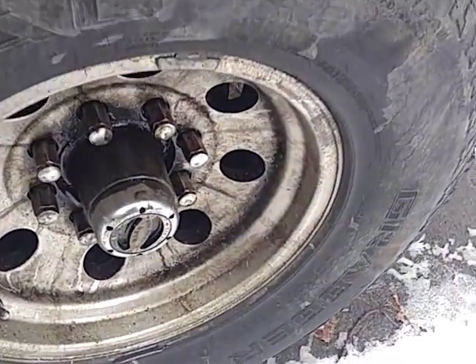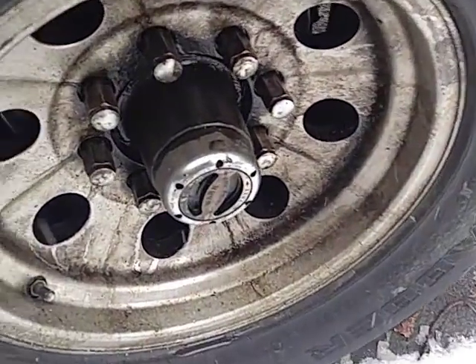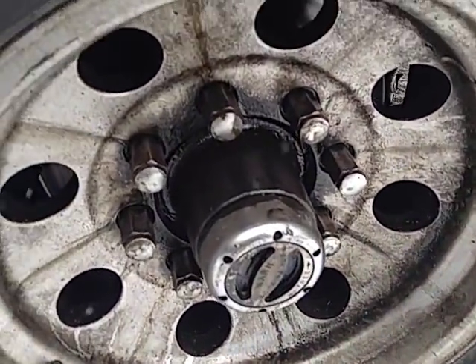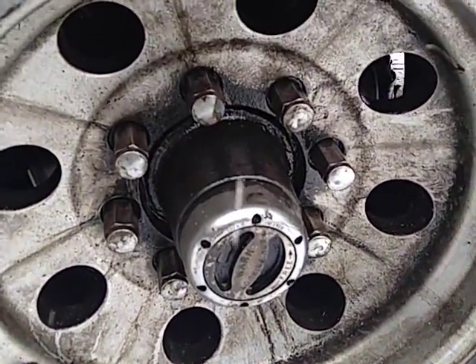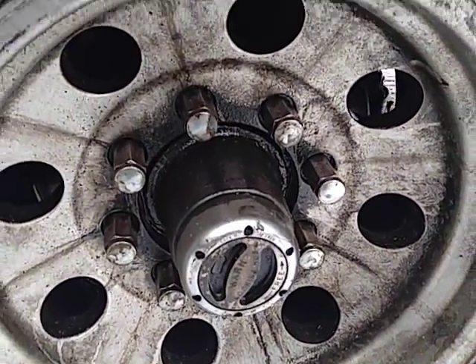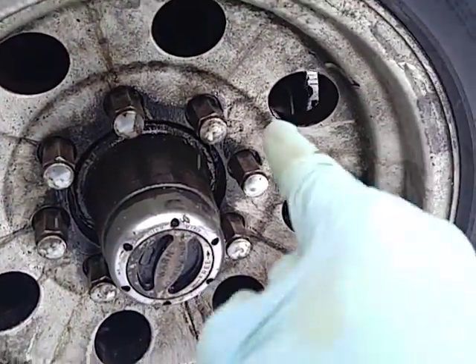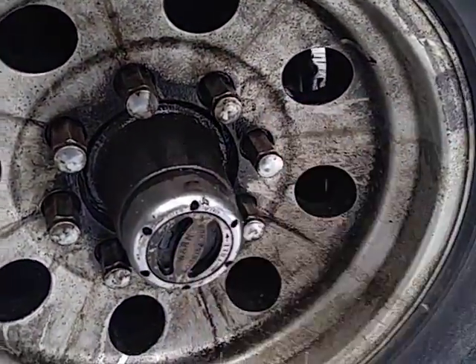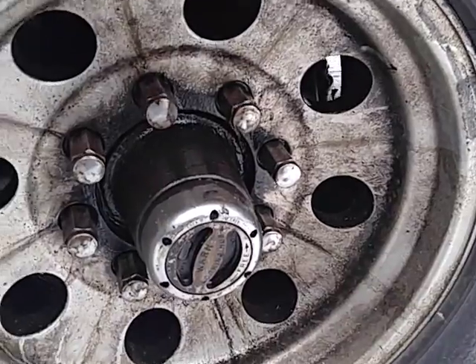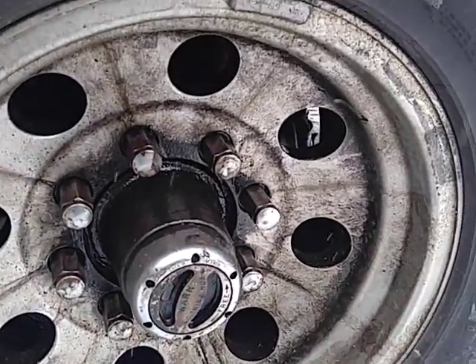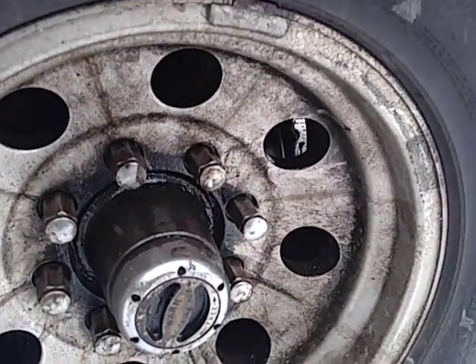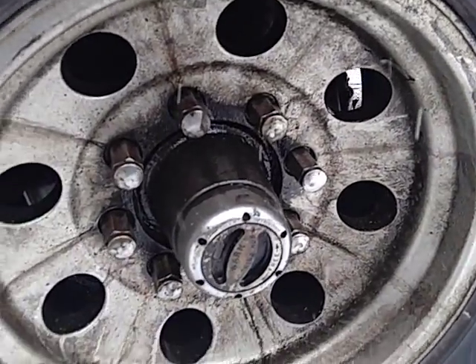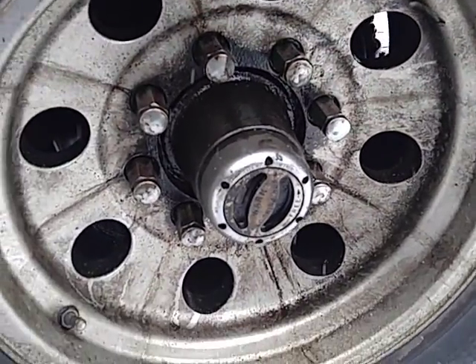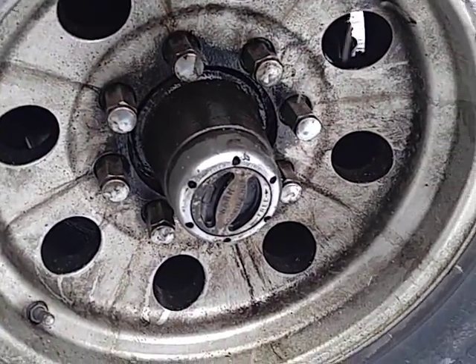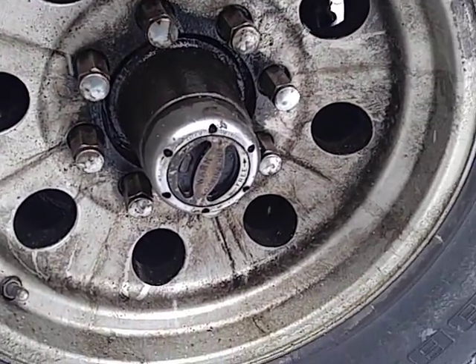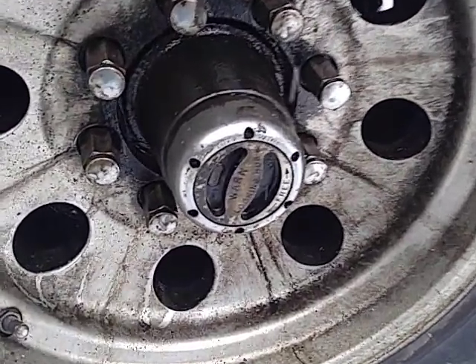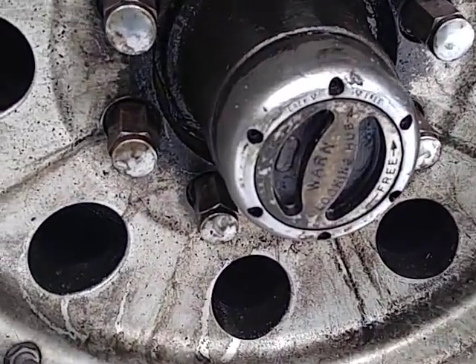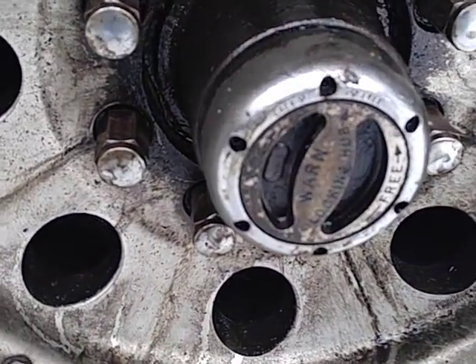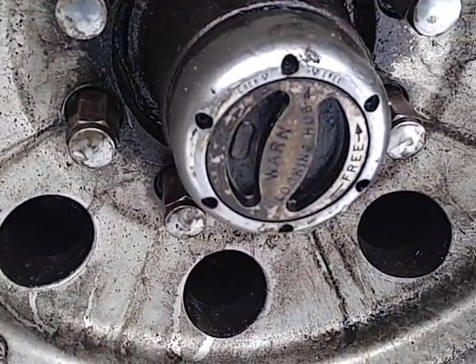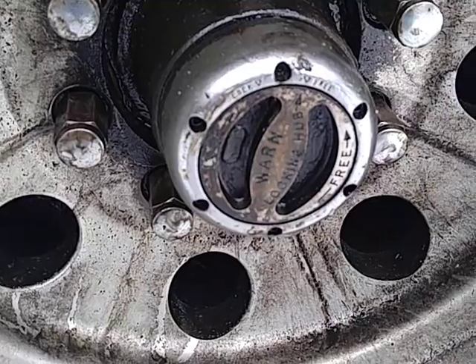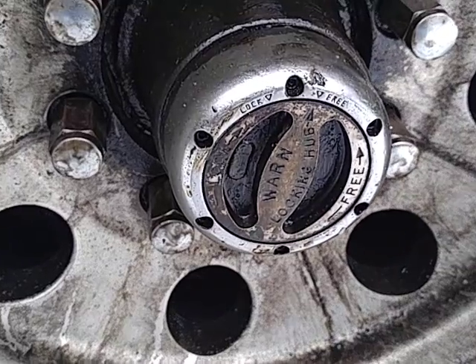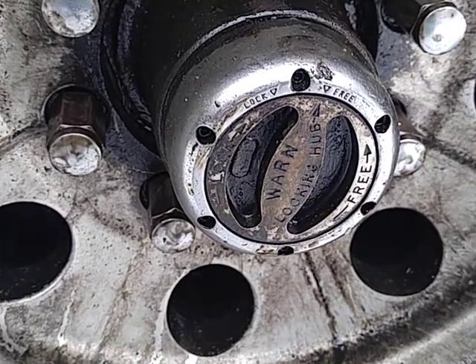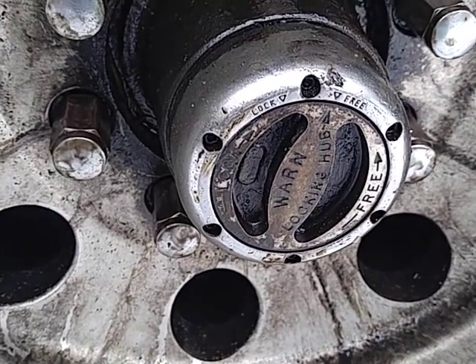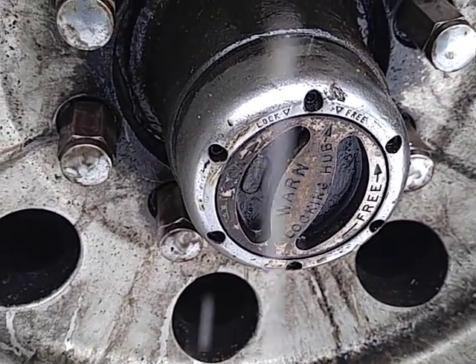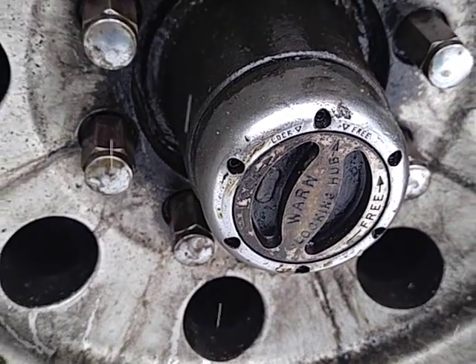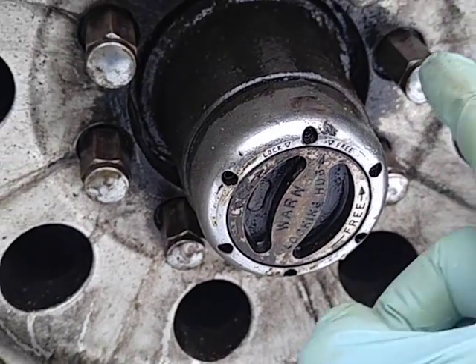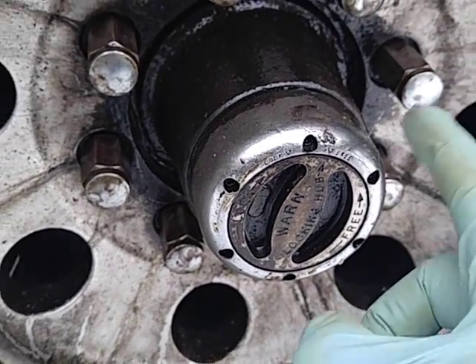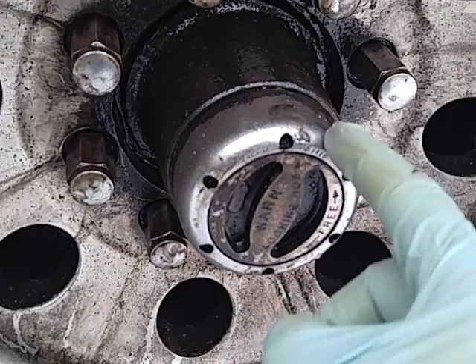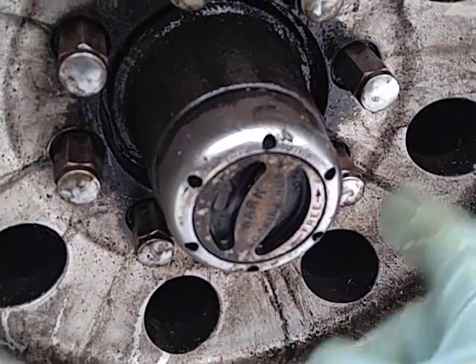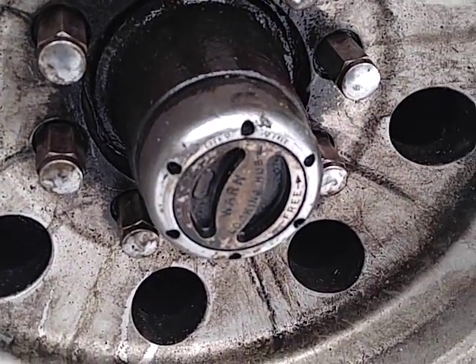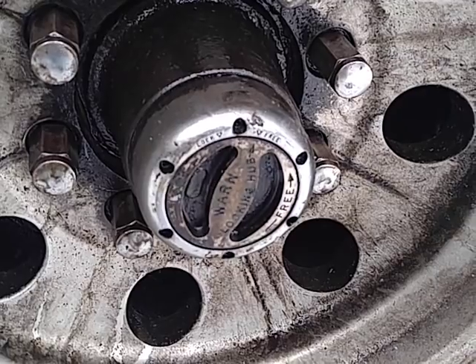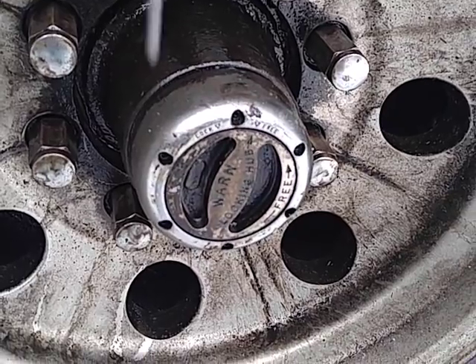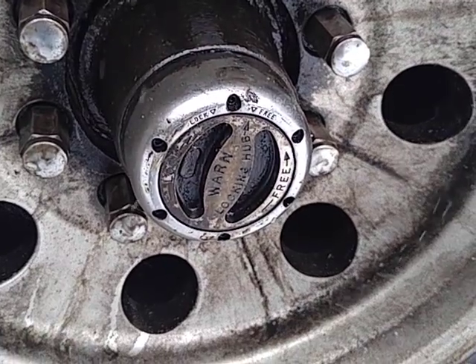New vehicles have it all electronic on the dash. Some of them even do it just by detecting wheel motion with sensors. These are the classic worn all-metal hubs that I bought at a swap meet for ten bucks.